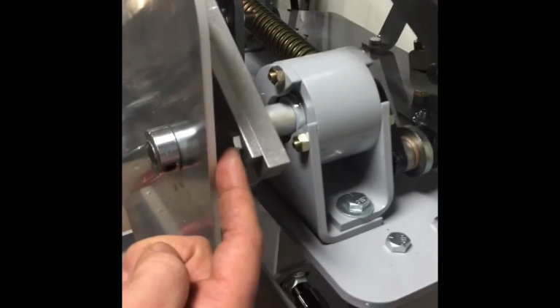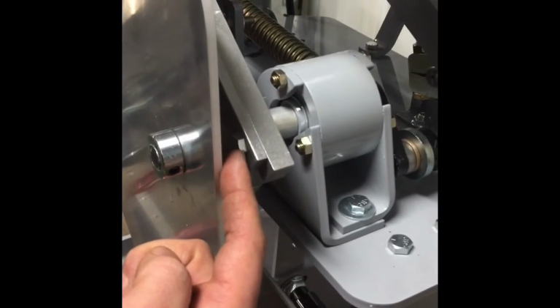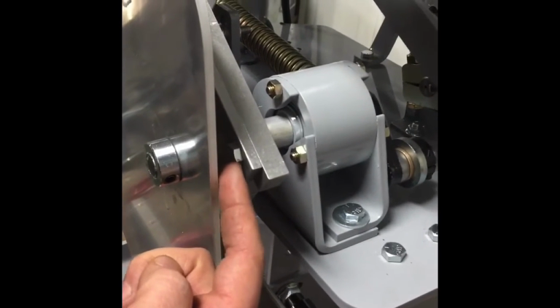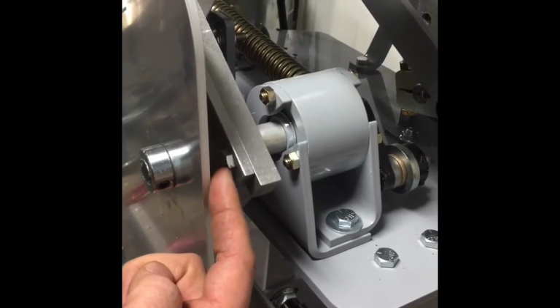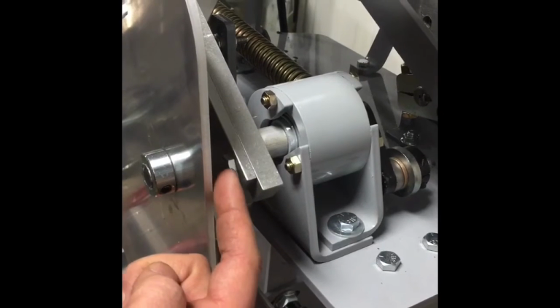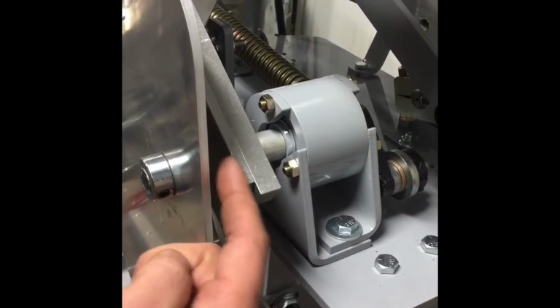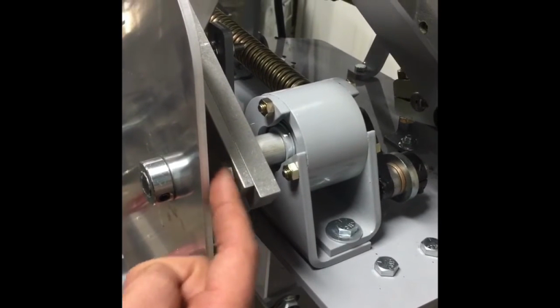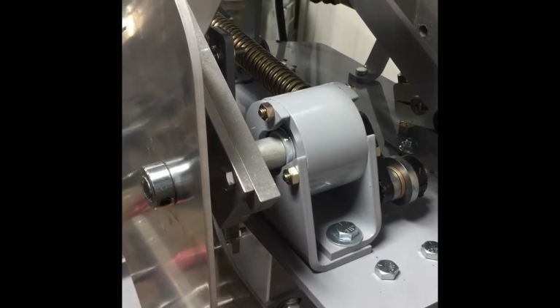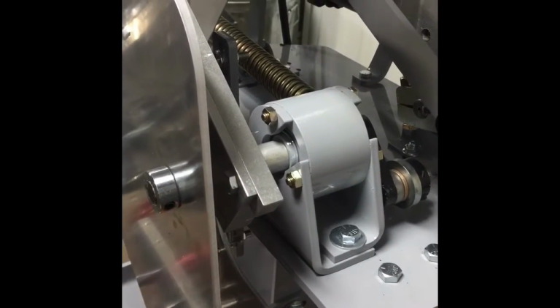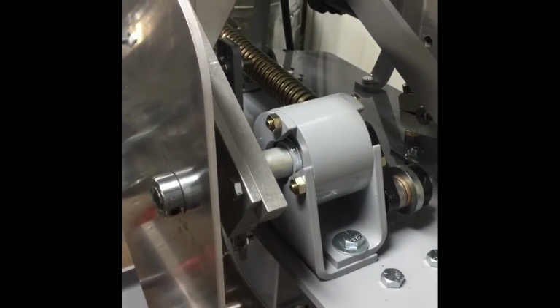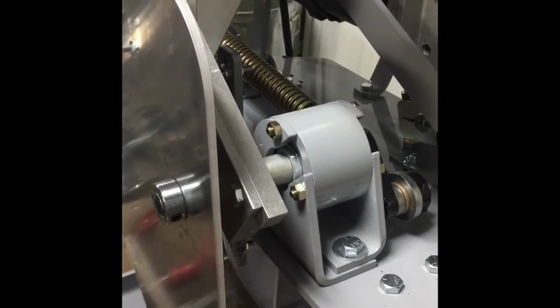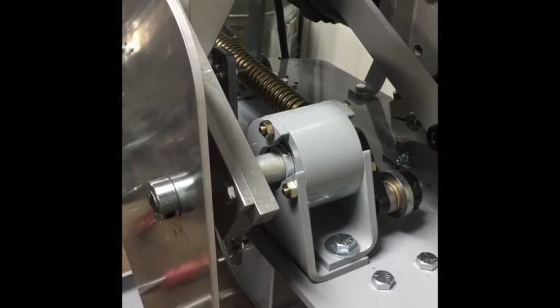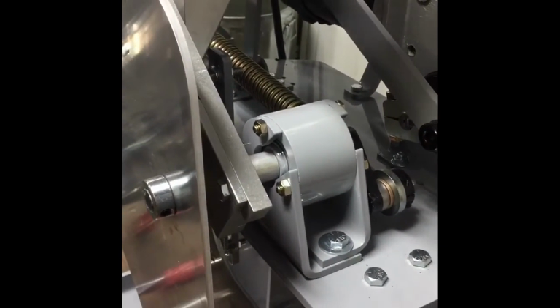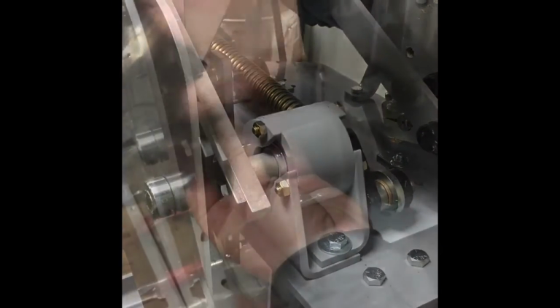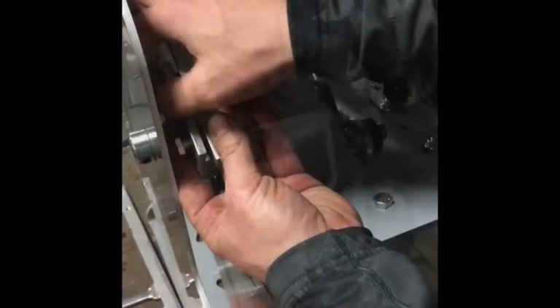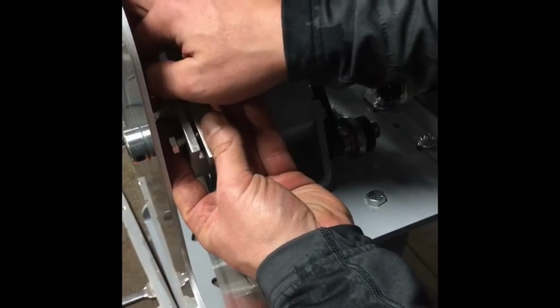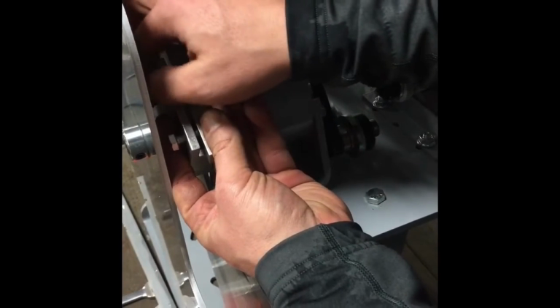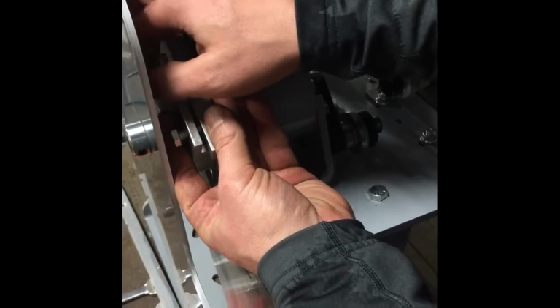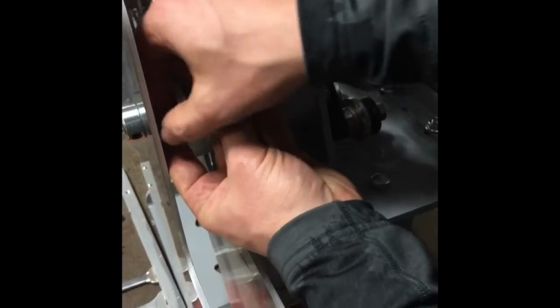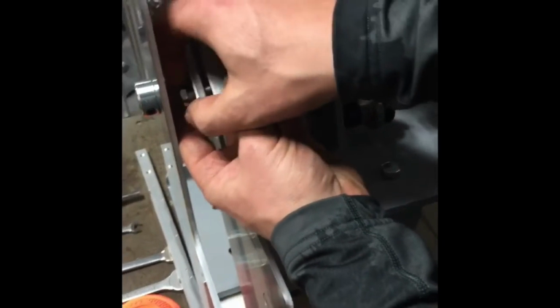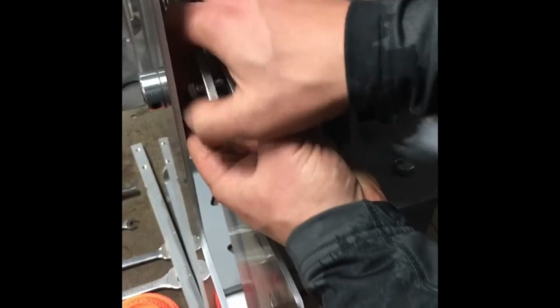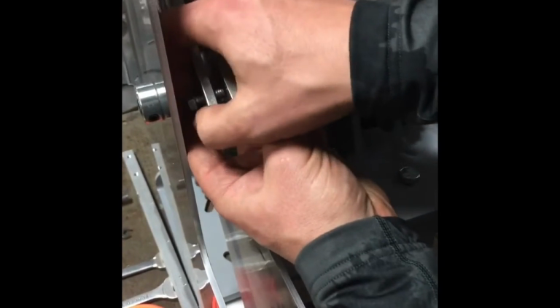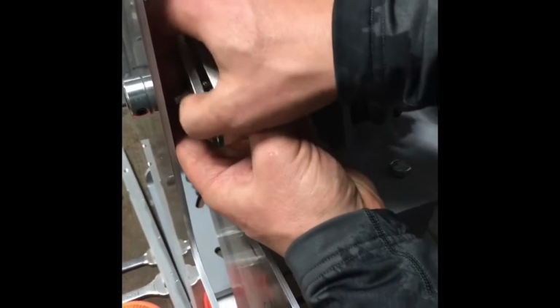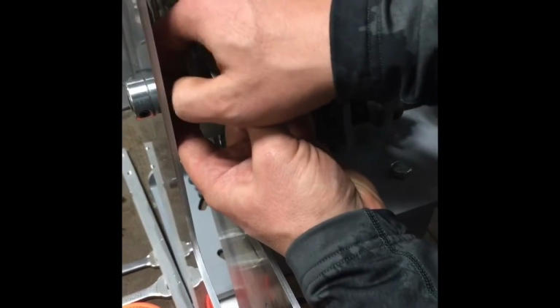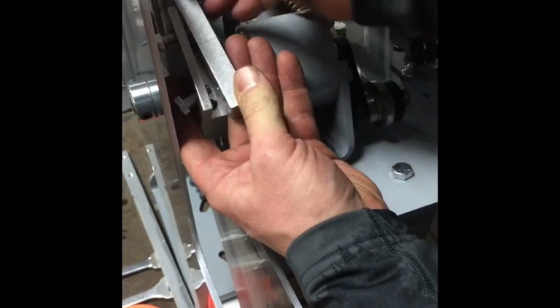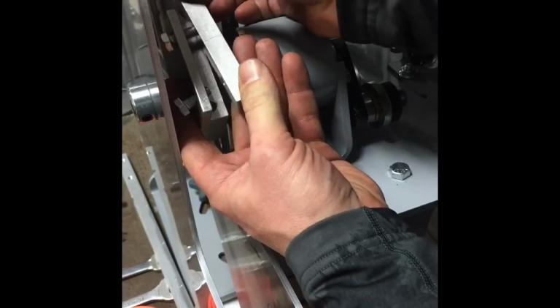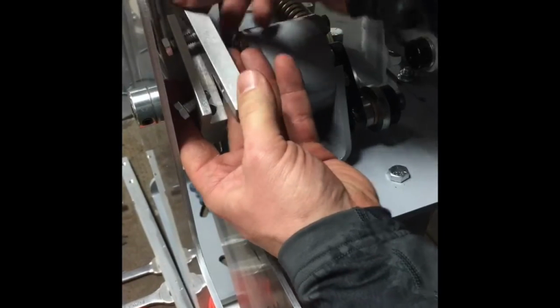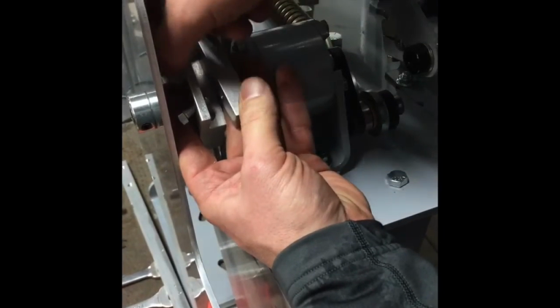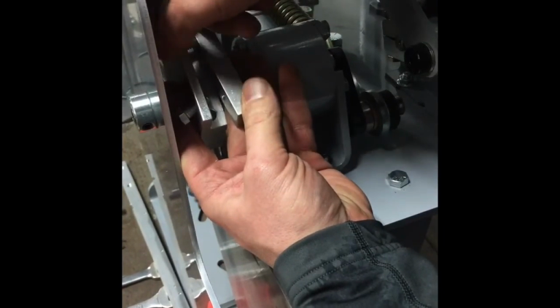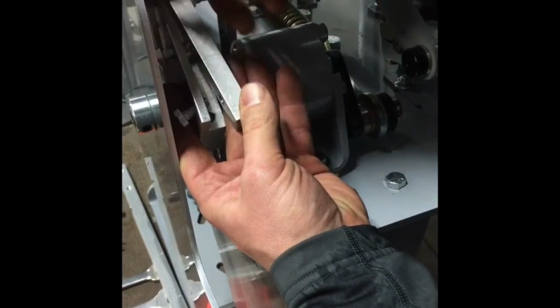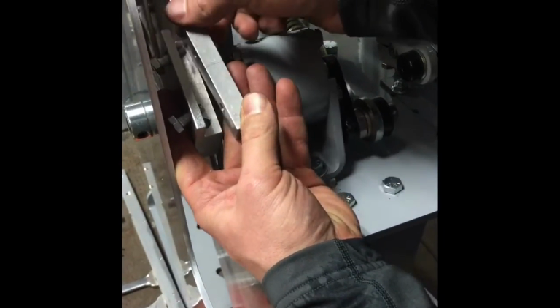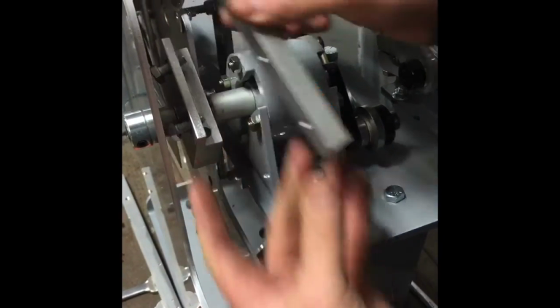At this stage I'm going to take this arm off with a half-inch wrench, loosening these nuts. Now we've got these bolts loose, we're going to take this arm off.